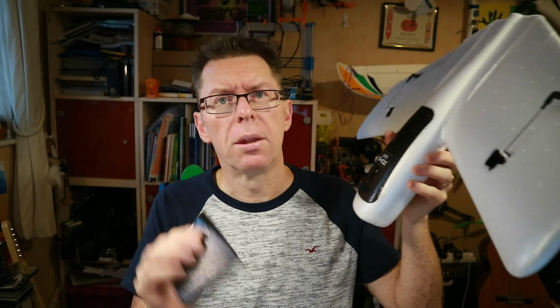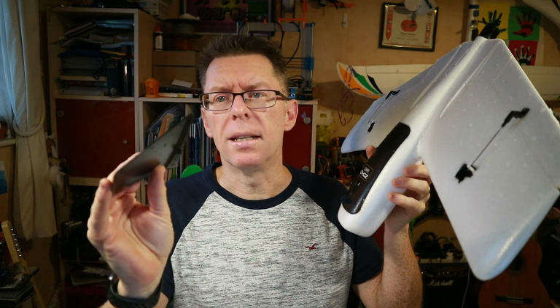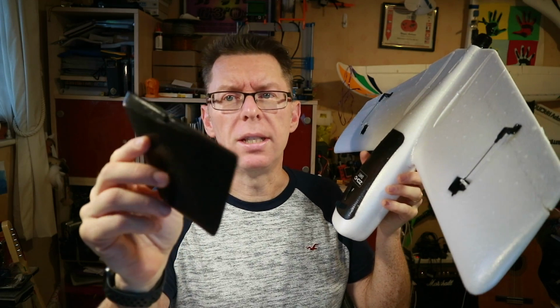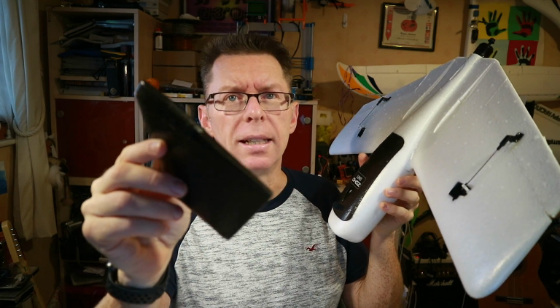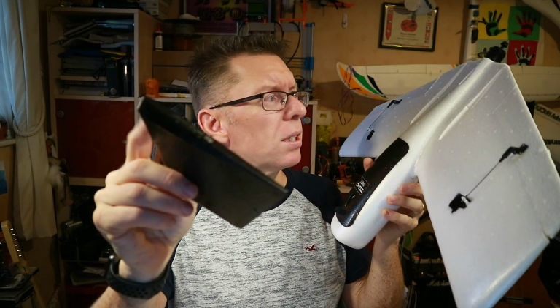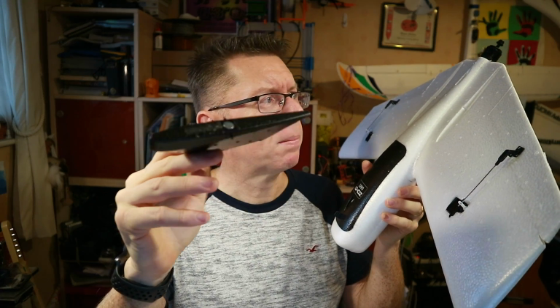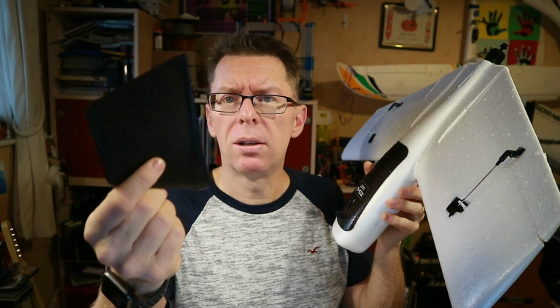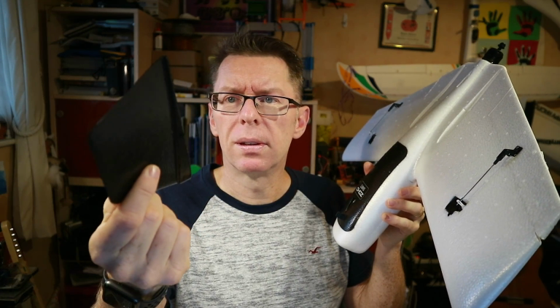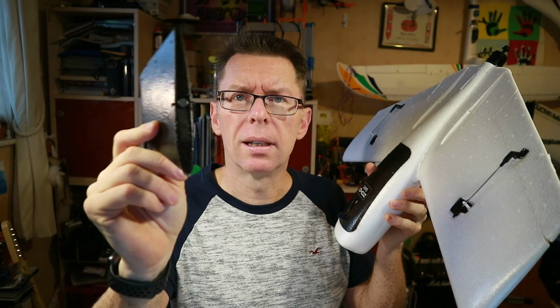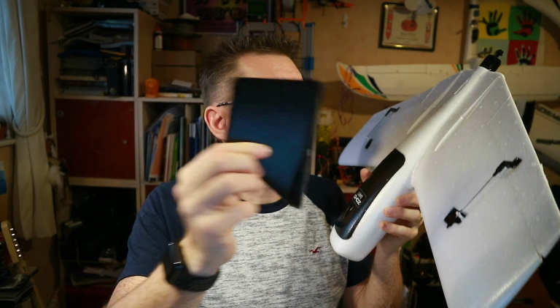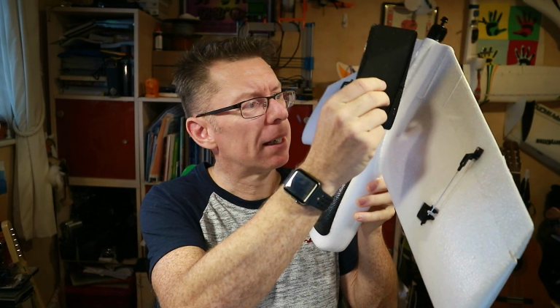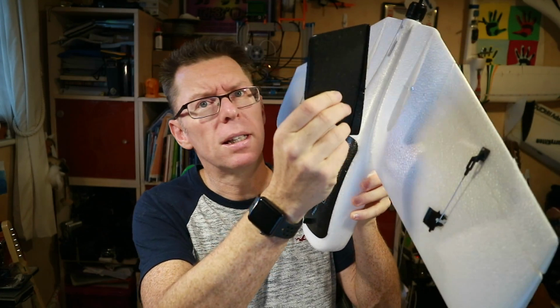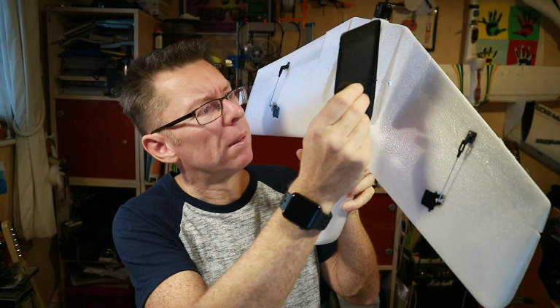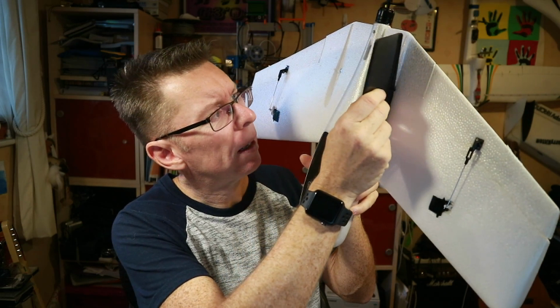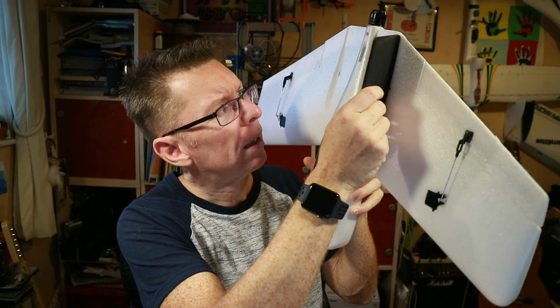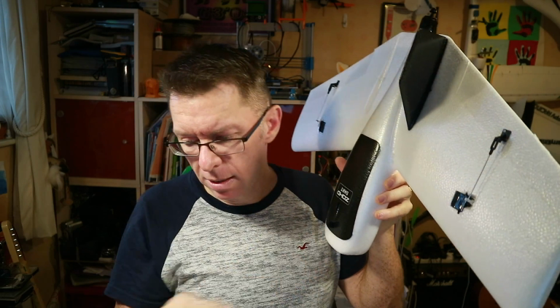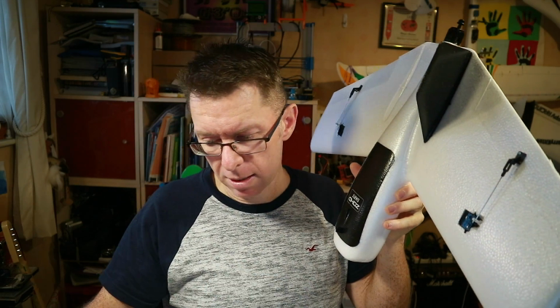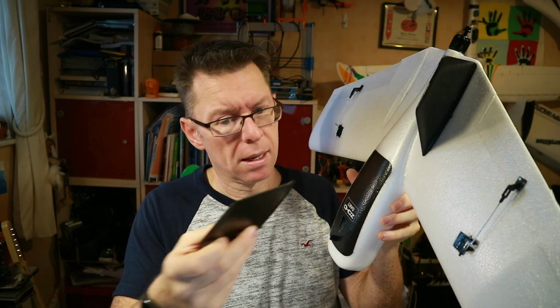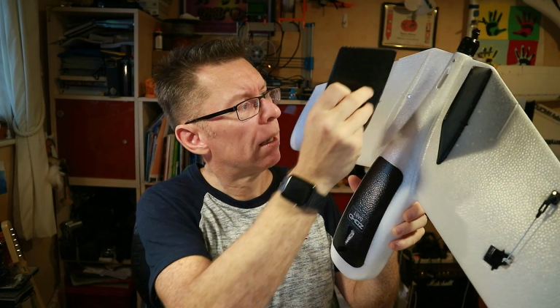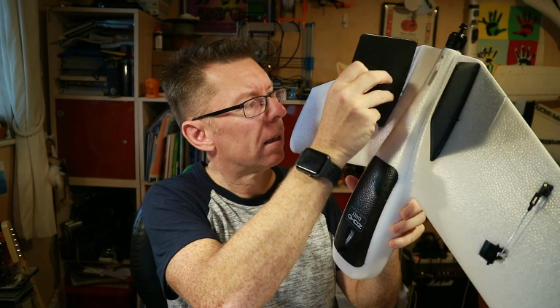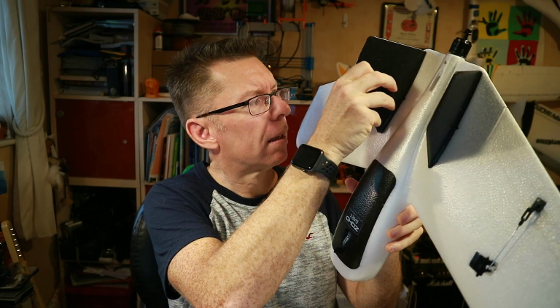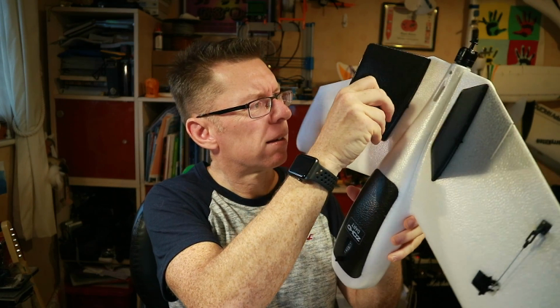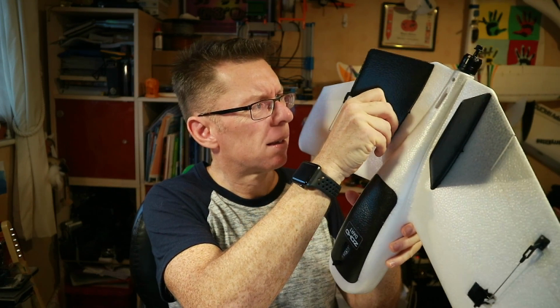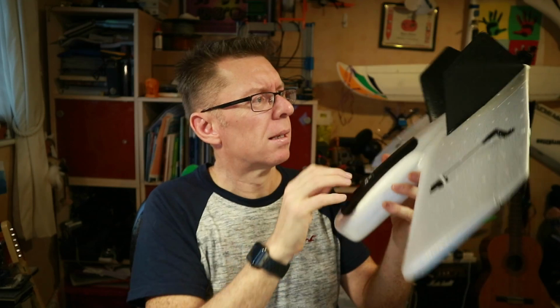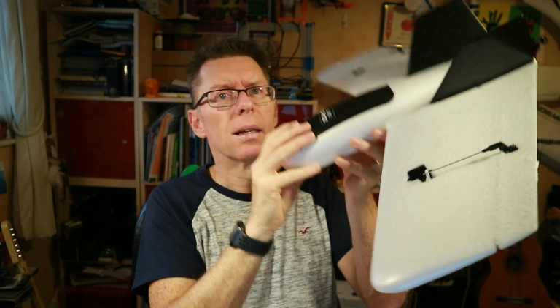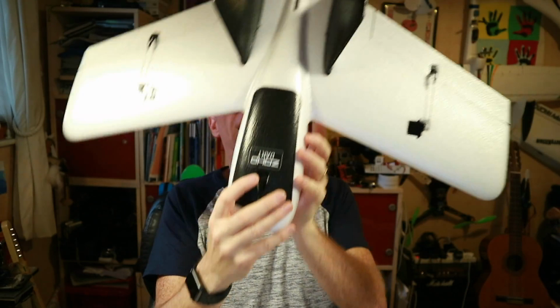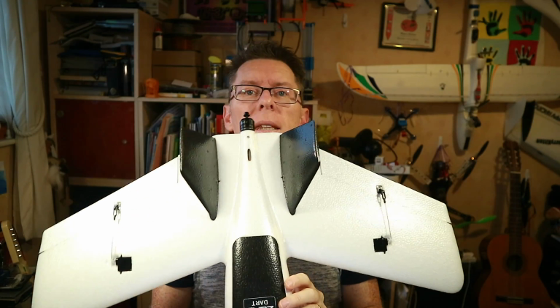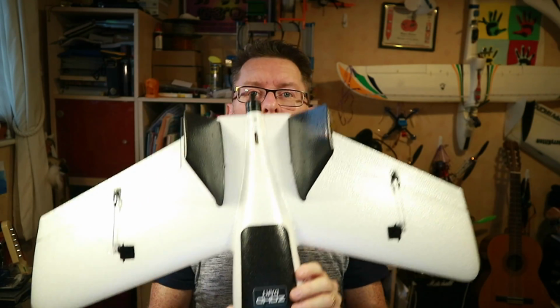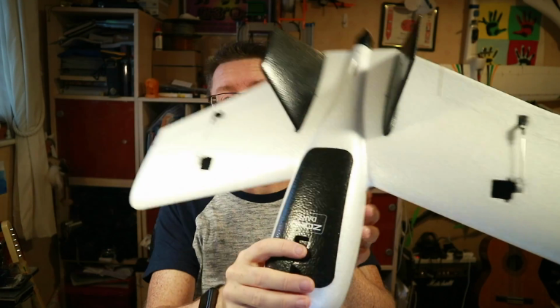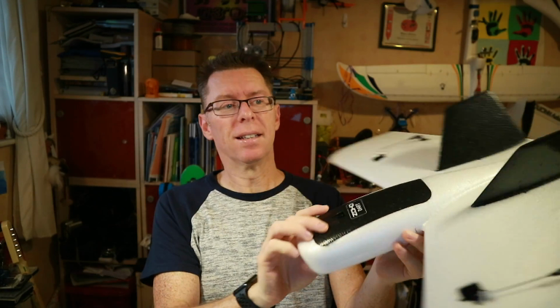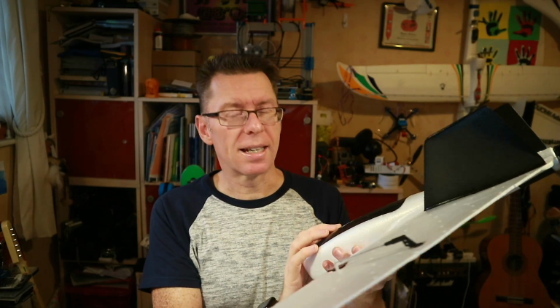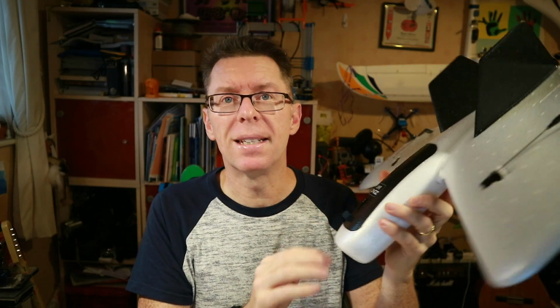The winglets ingeniously have just a little piece of magnet that attaches like this. The plane is put together — that's amazing.